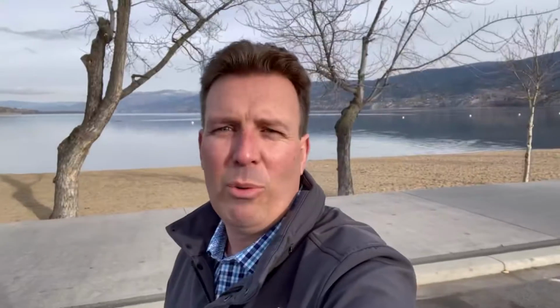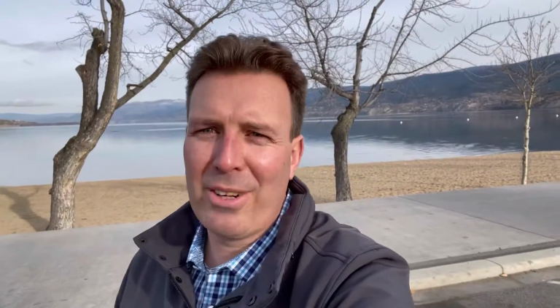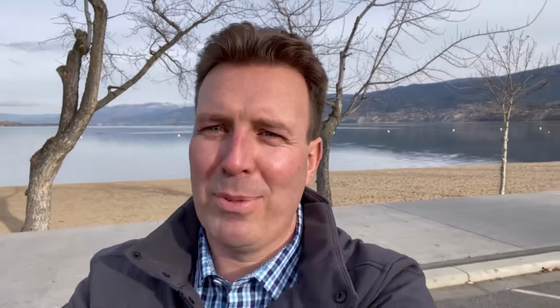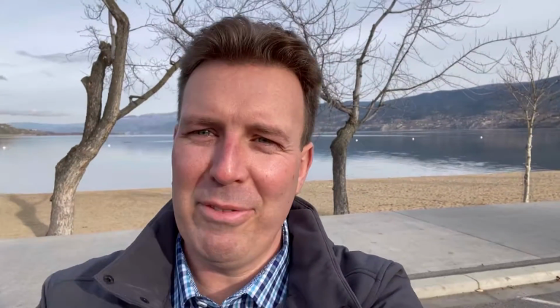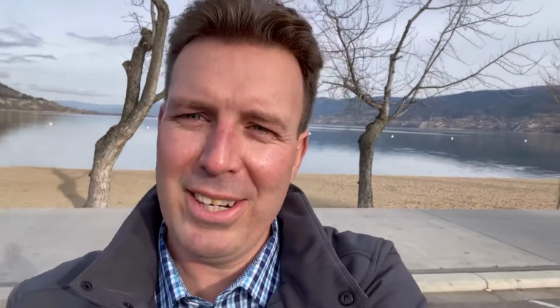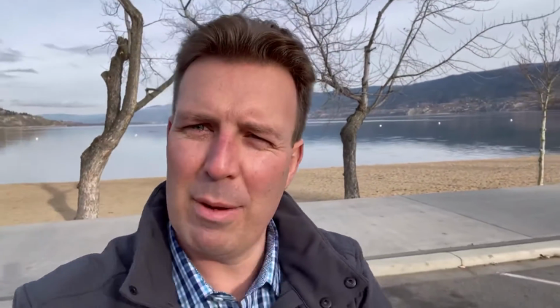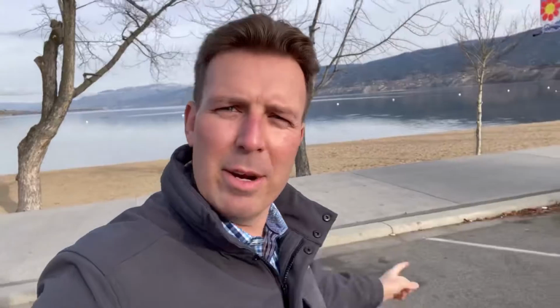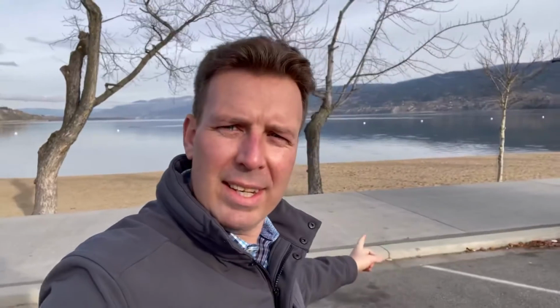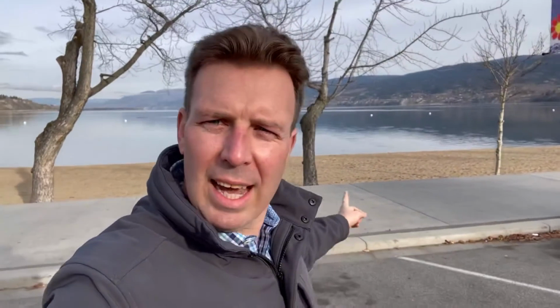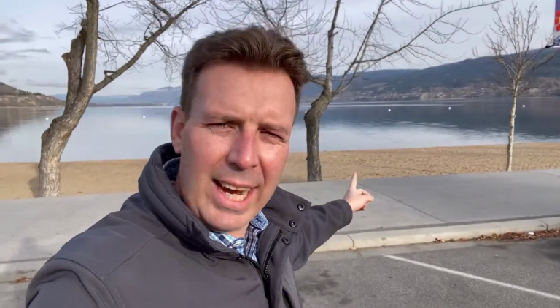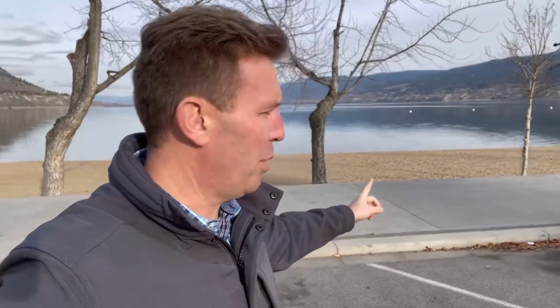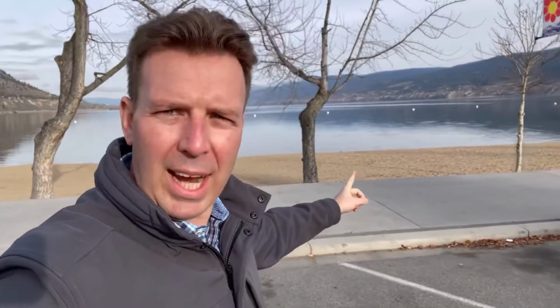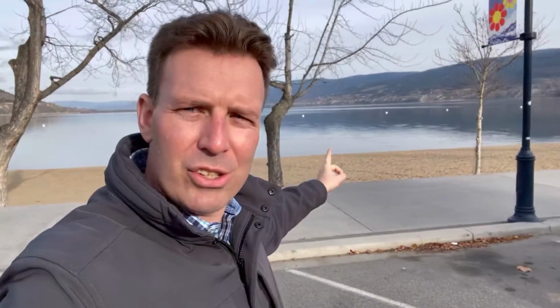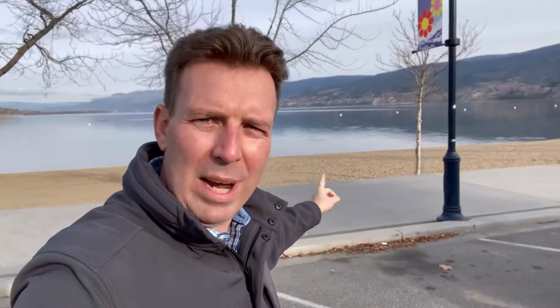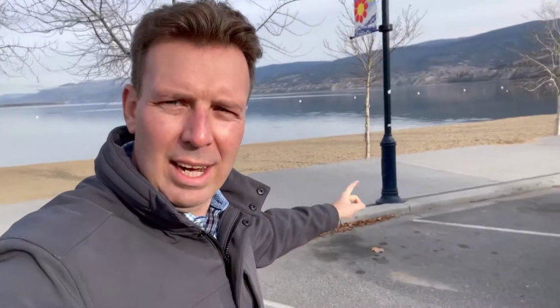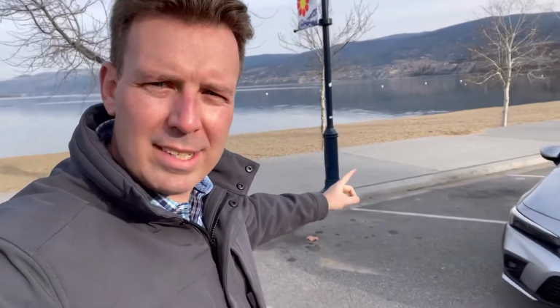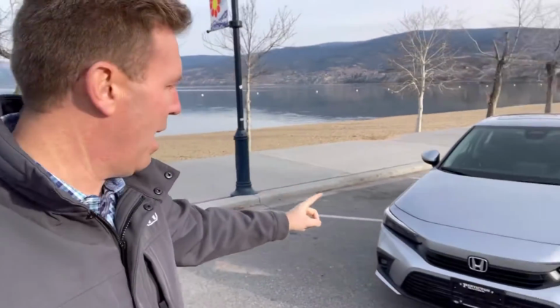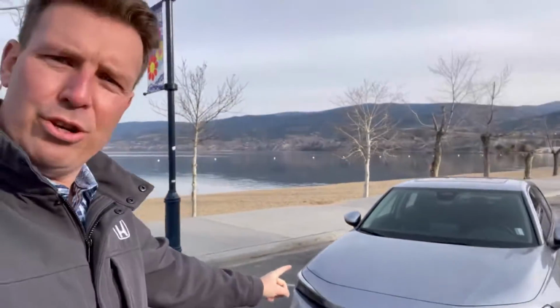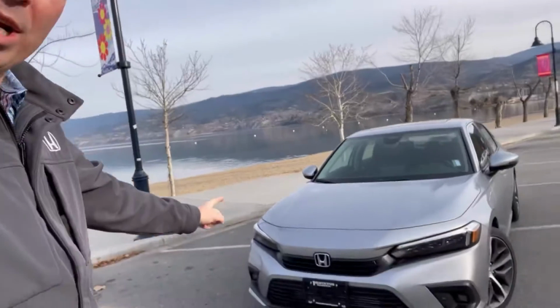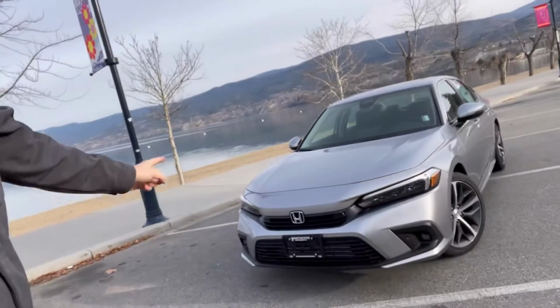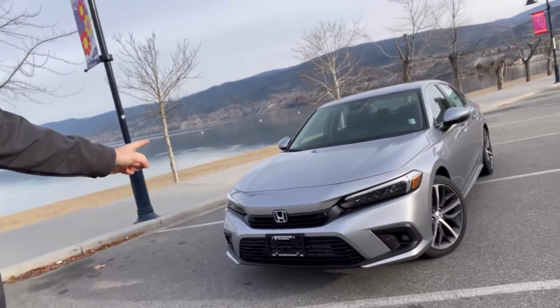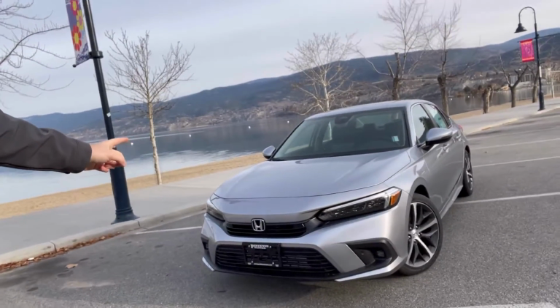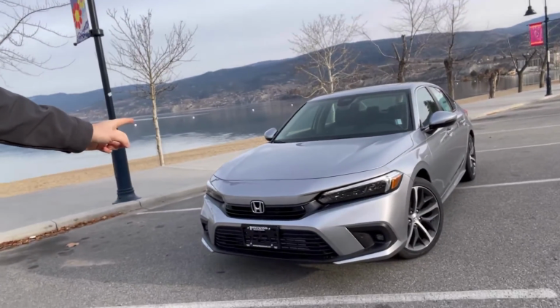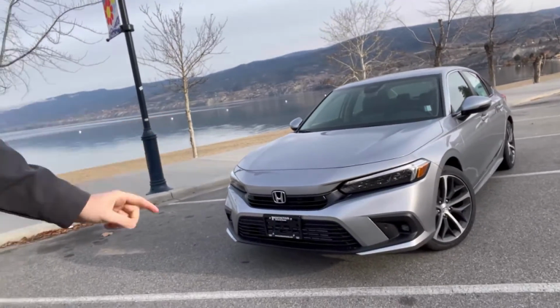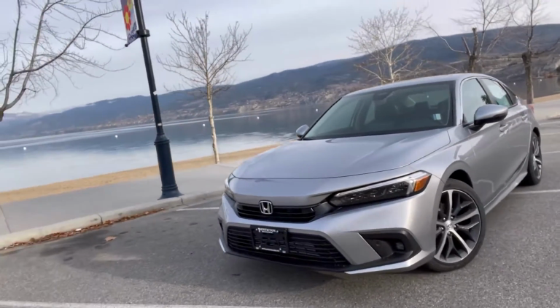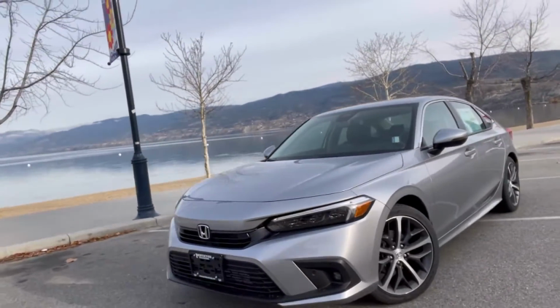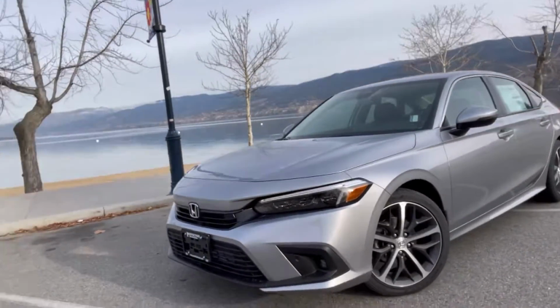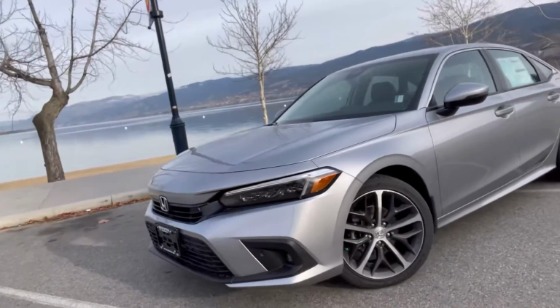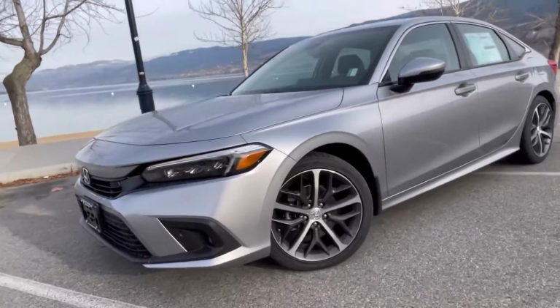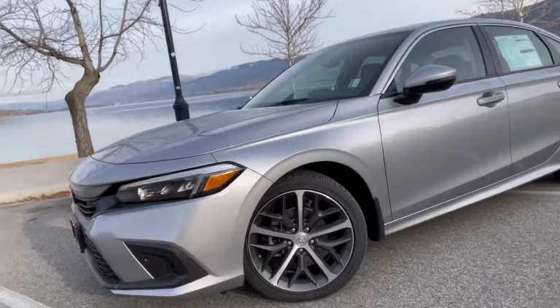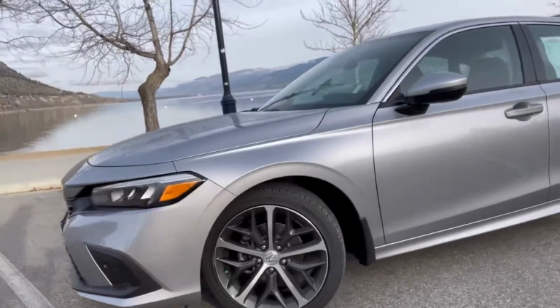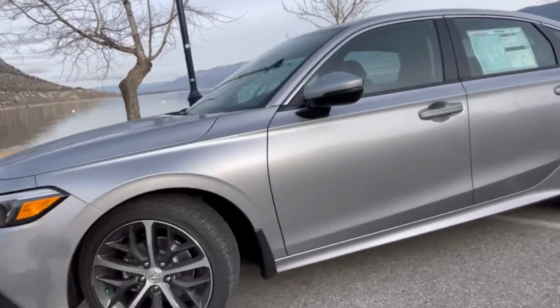Welcome back to another episode of Coffee and Cars. I'm down here in Penticton at the lake. It's a beautiful day, there's no wind. I thought I'd take a drive in a new 2022 Honda Civic Touring. This is the redesign, folks. It is a beautiful car.